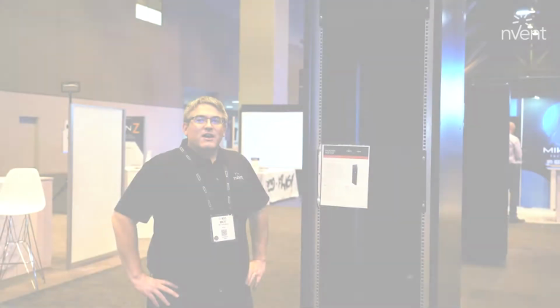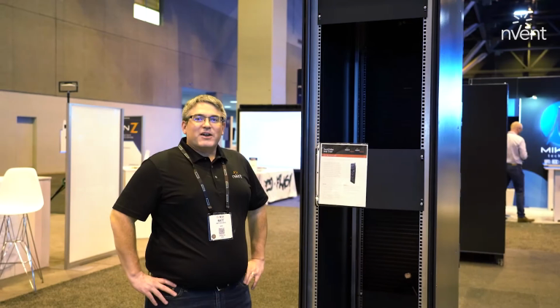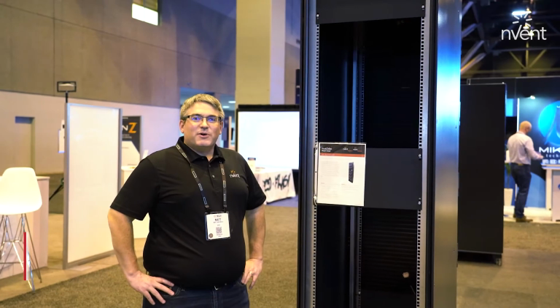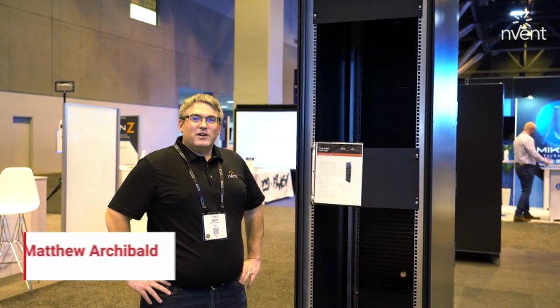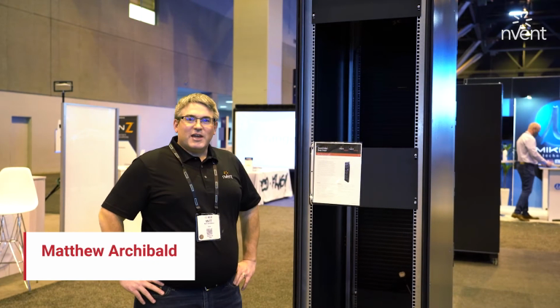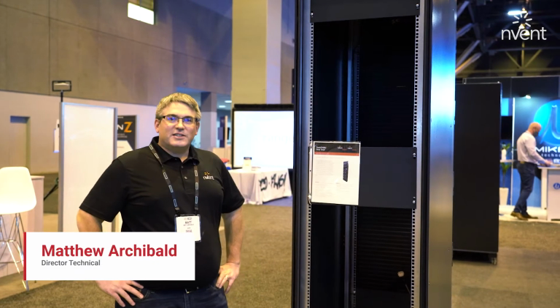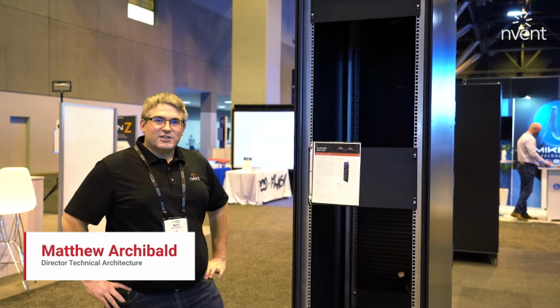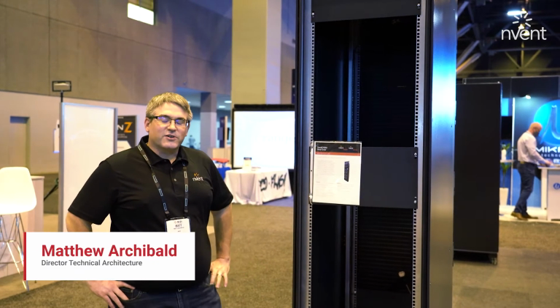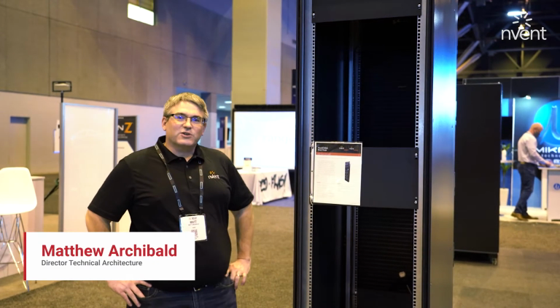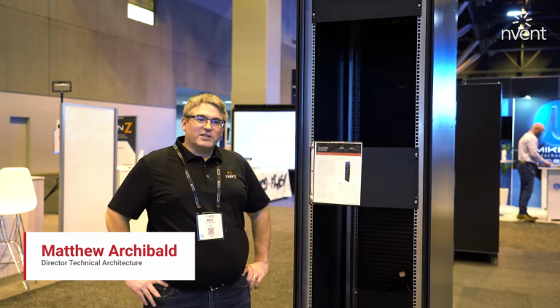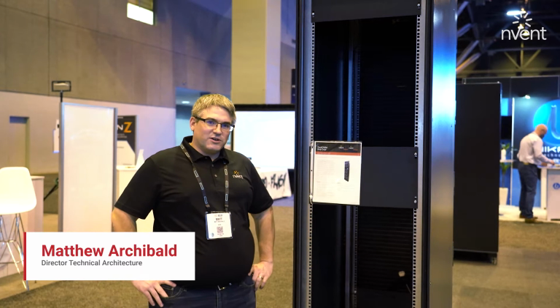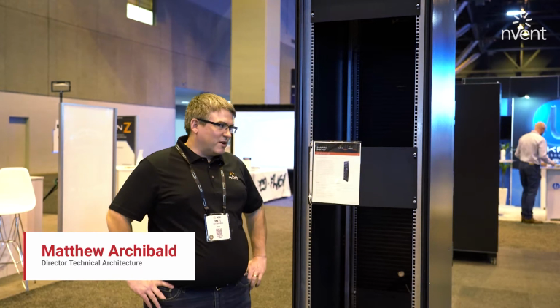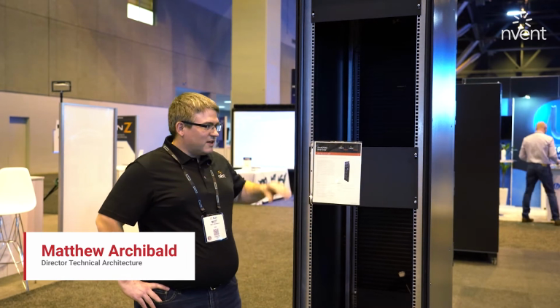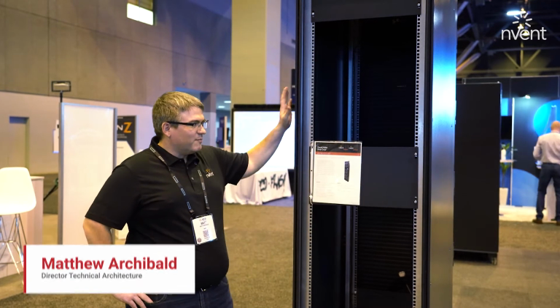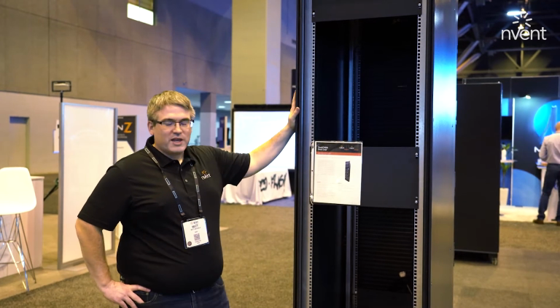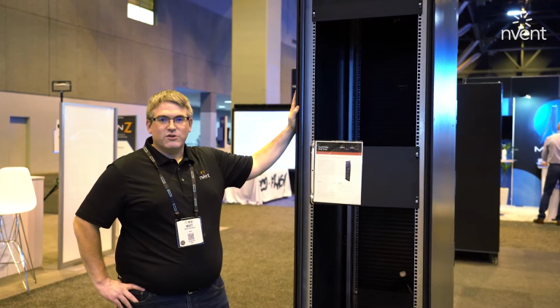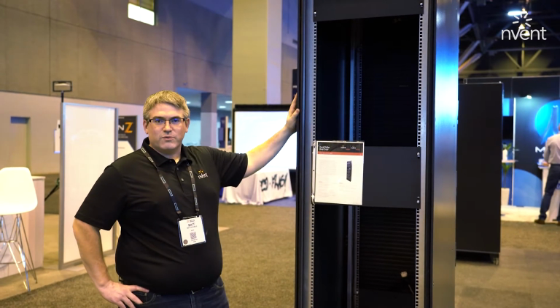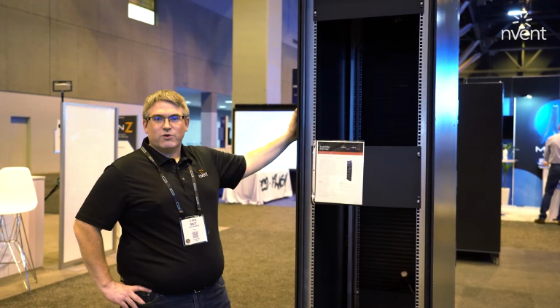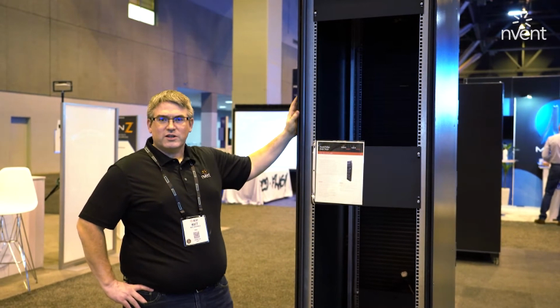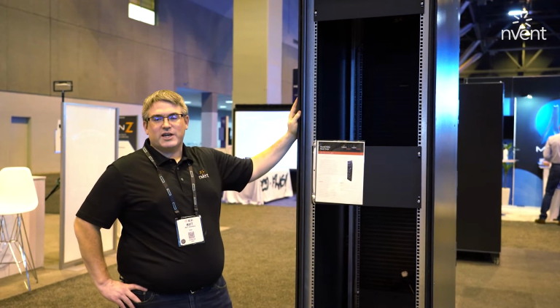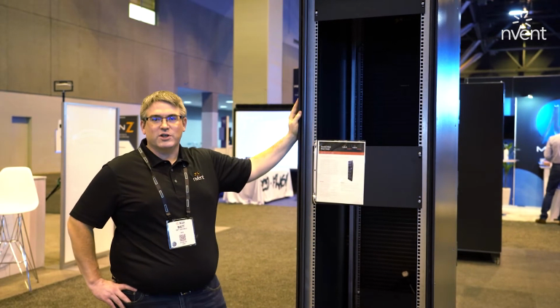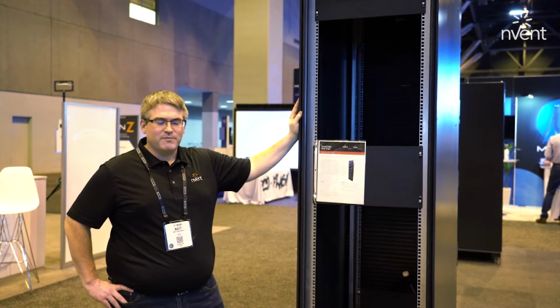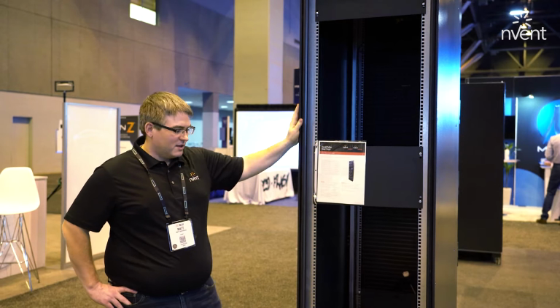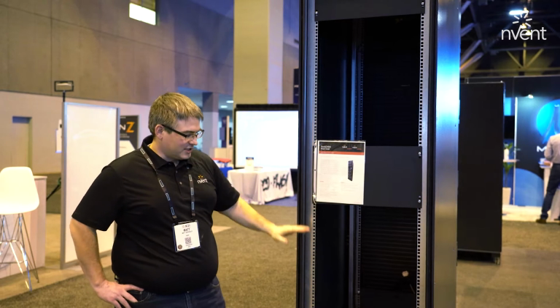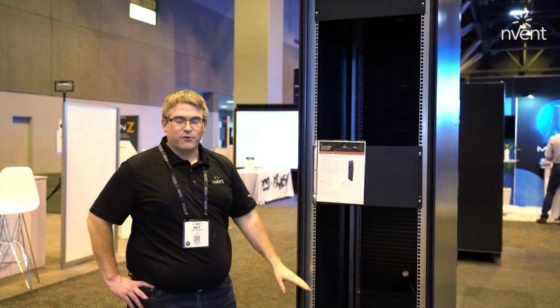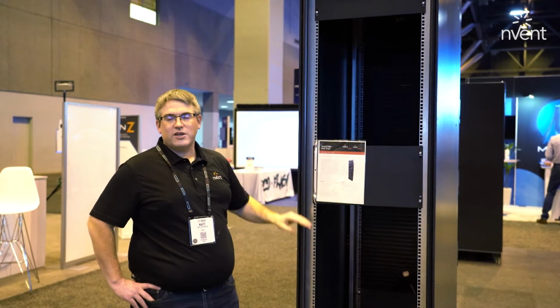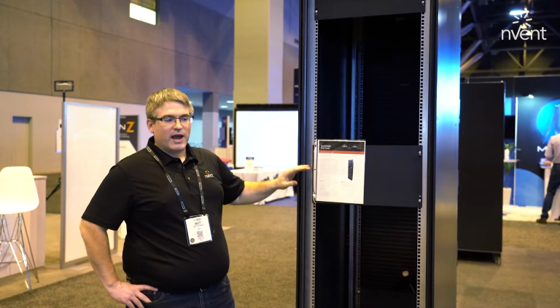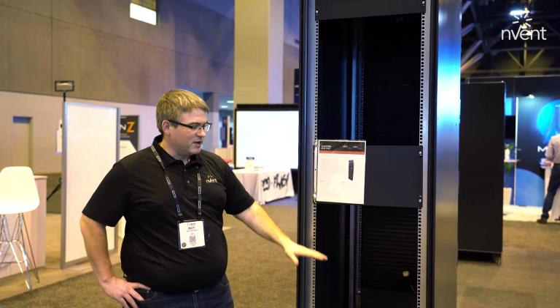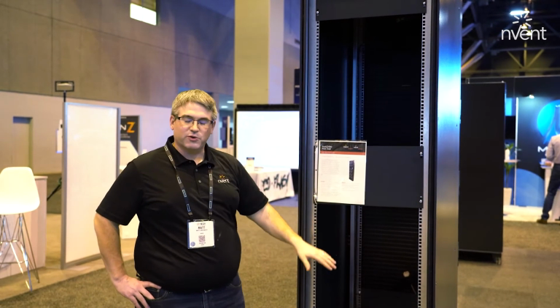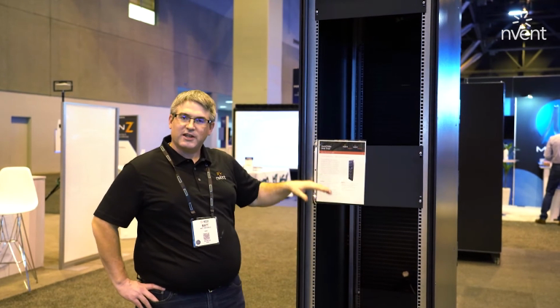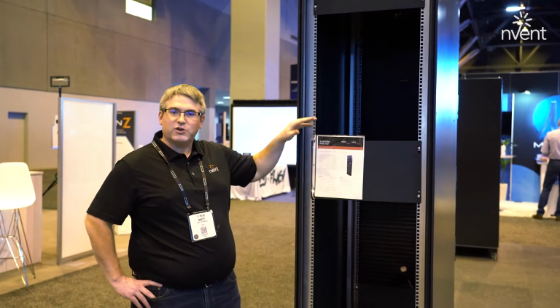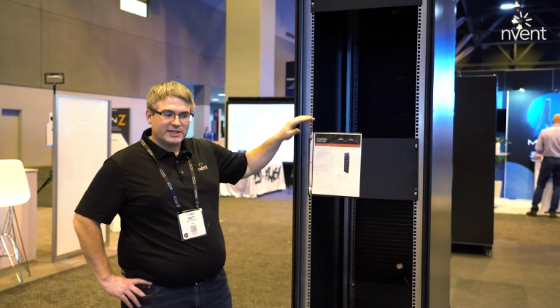I'm Matt Archibald, the Envent DNS Director of Technical Architecture. I'm here with the 48U rear door liquid to air cooling unit. This is a standard 48U rack that would be filled with liquid cooled IT.